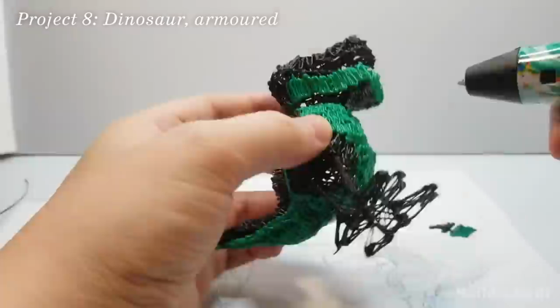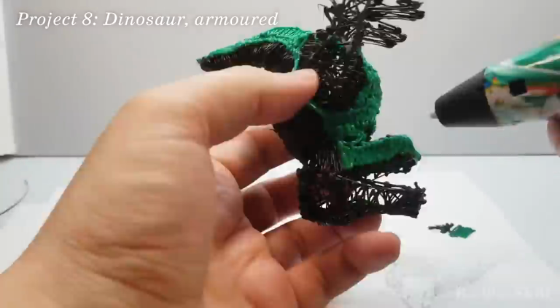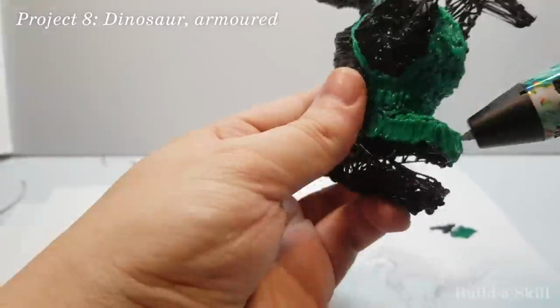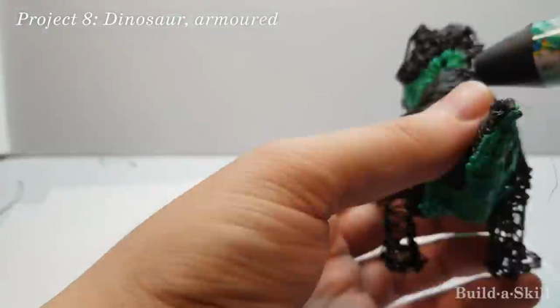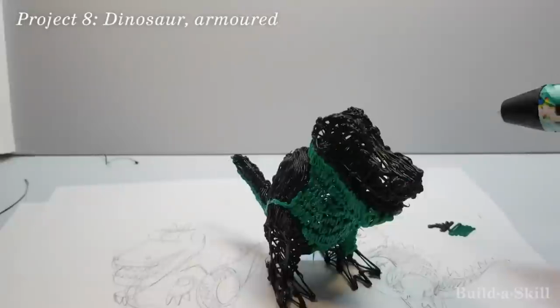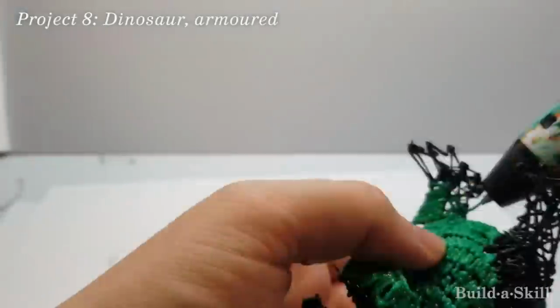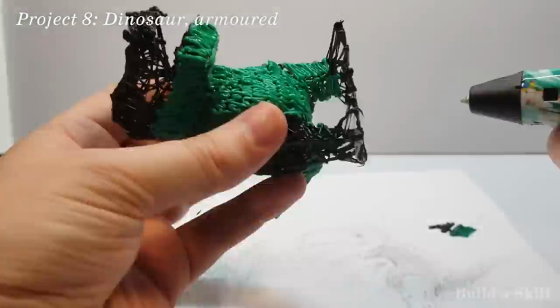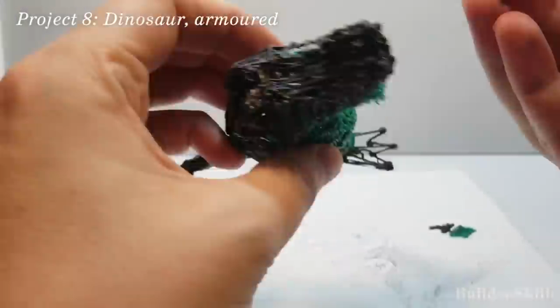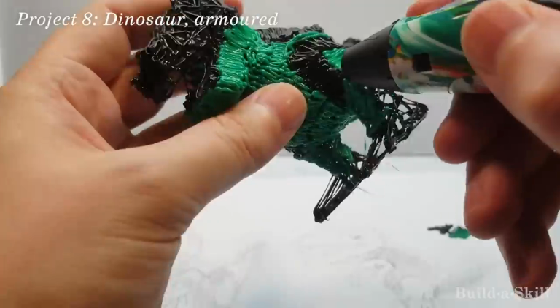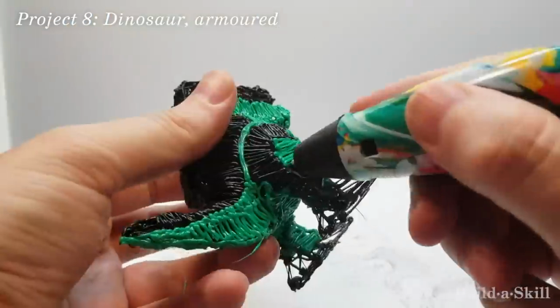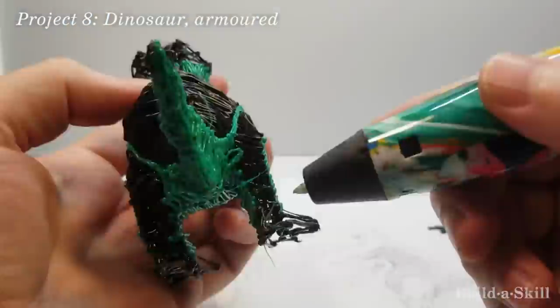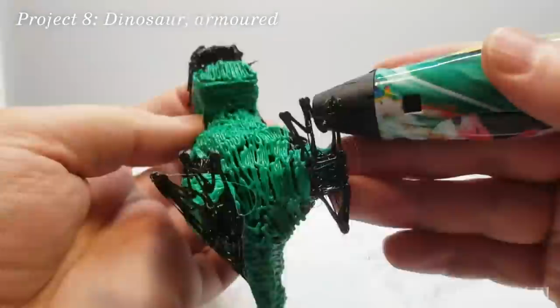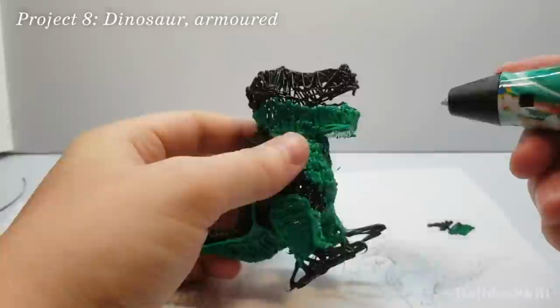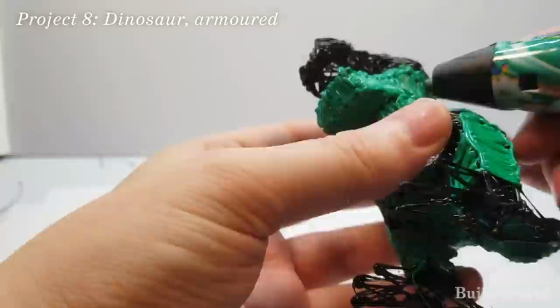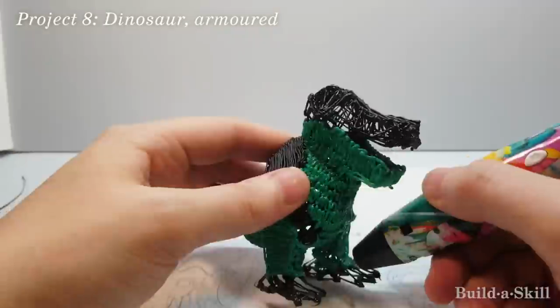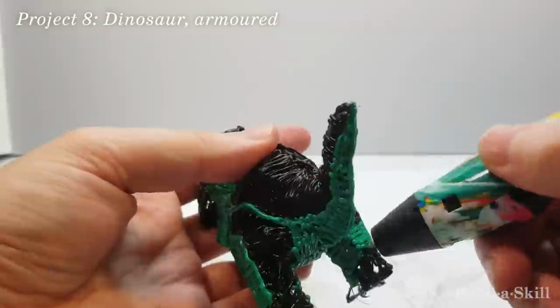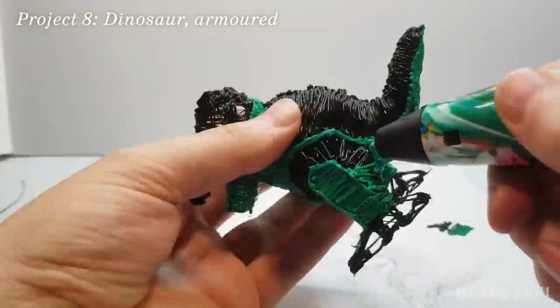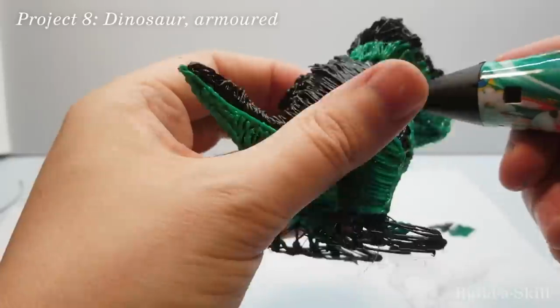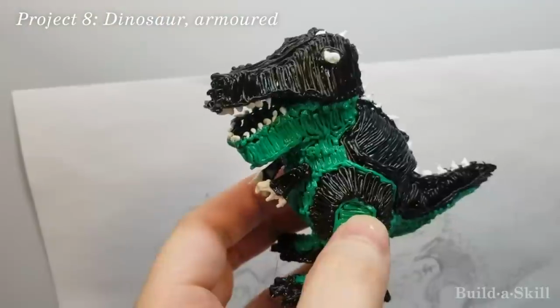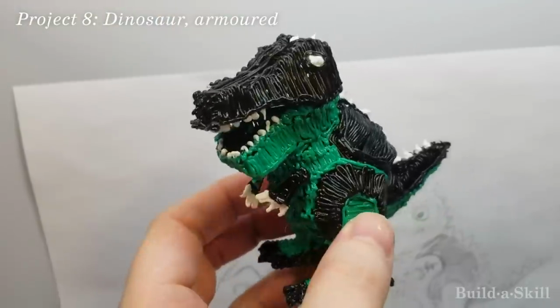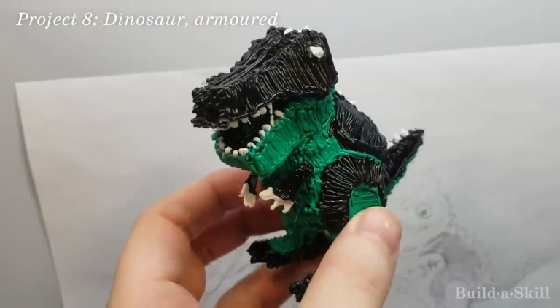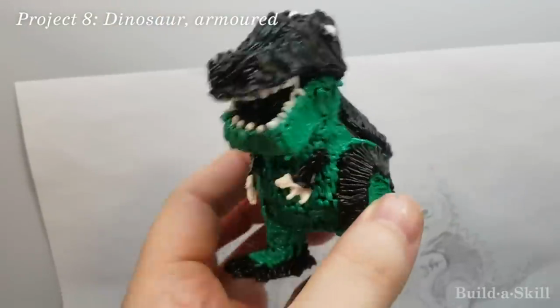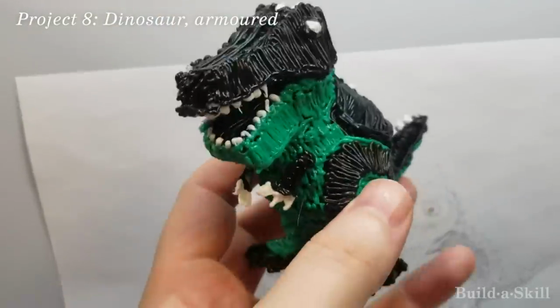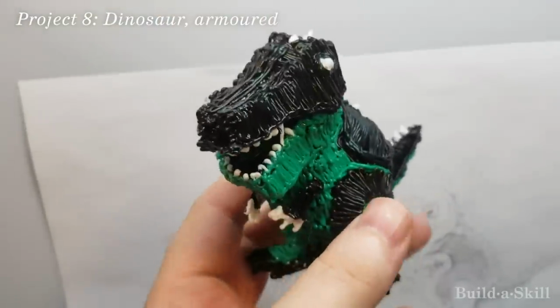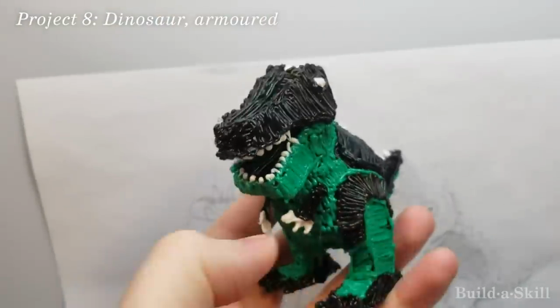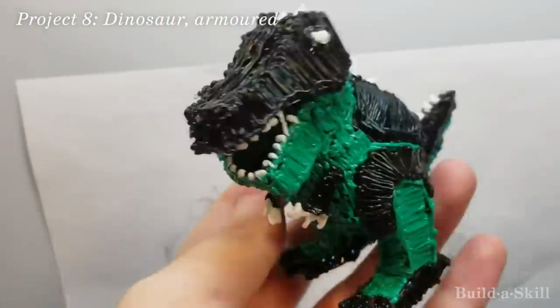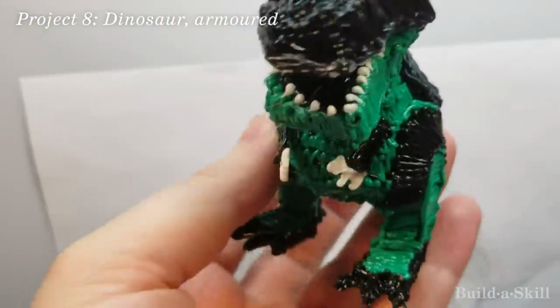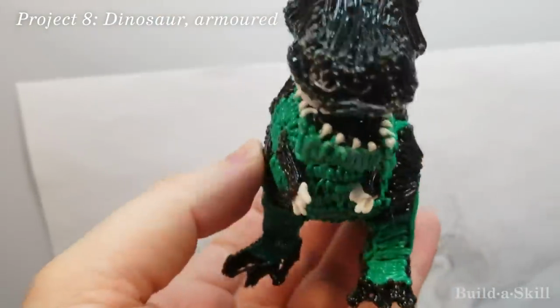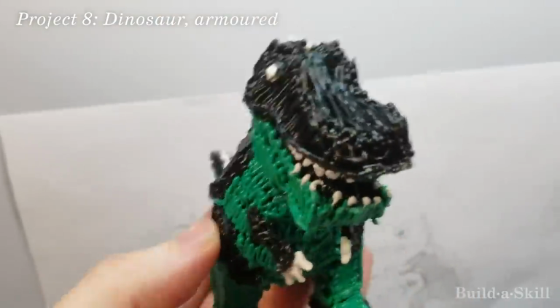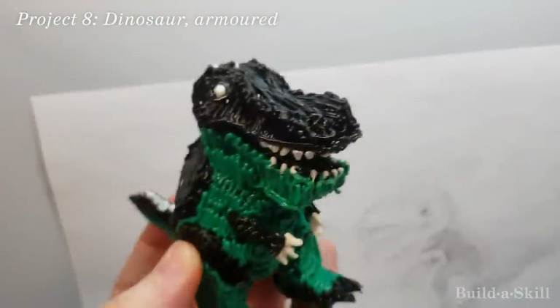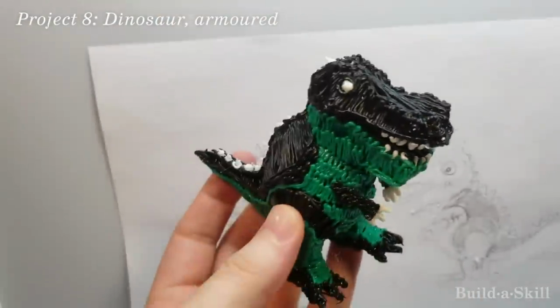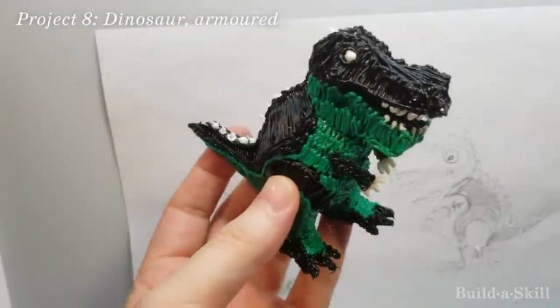The dinosaur is coming together nicely, but then I realized I forgot something — the arms. Which is understandable with a T-Rex.